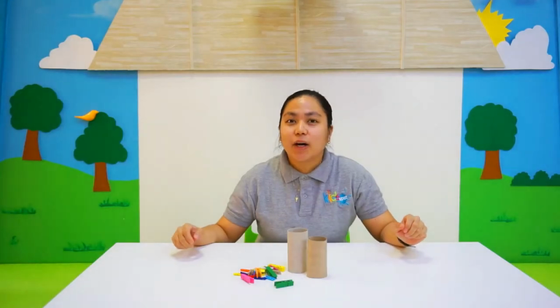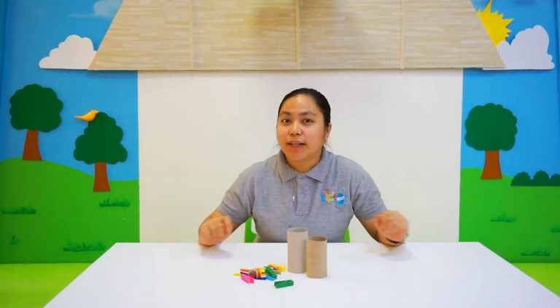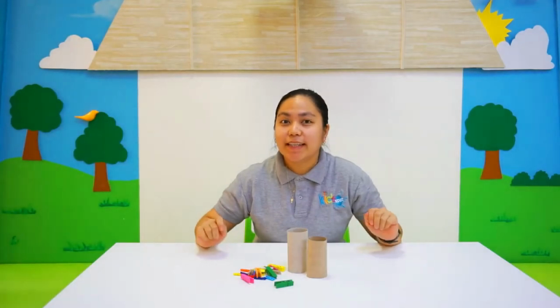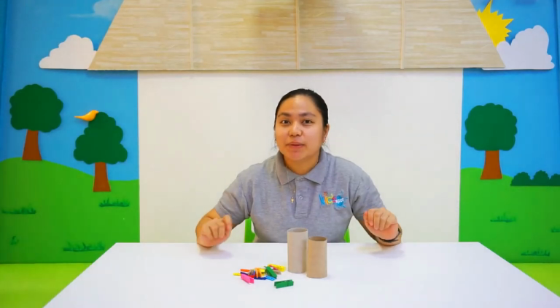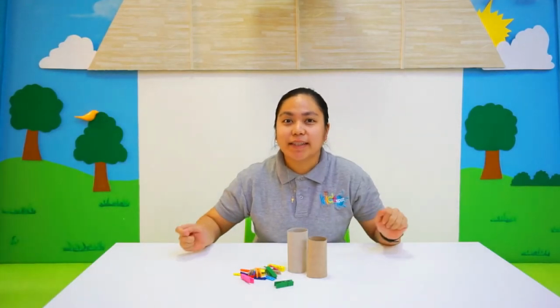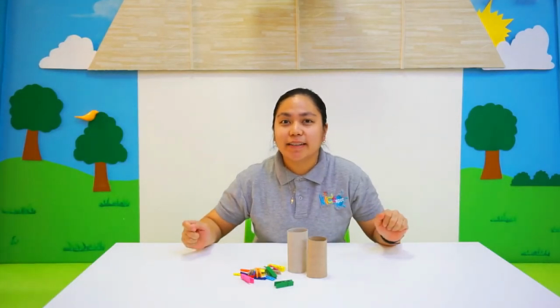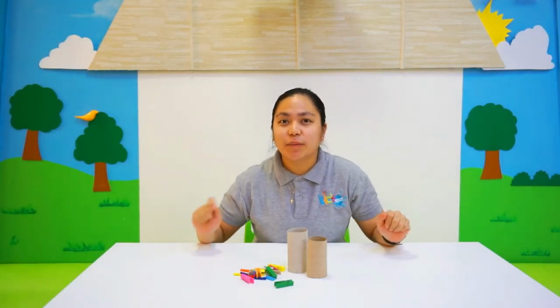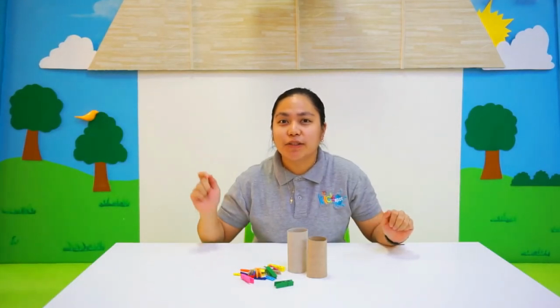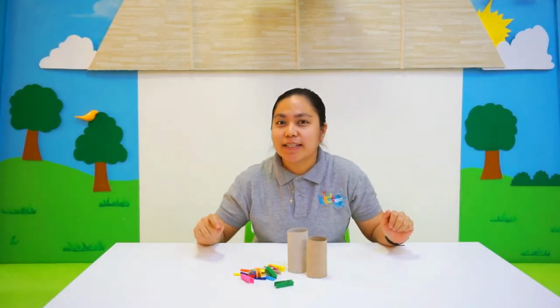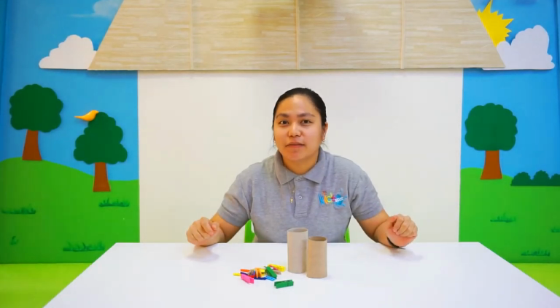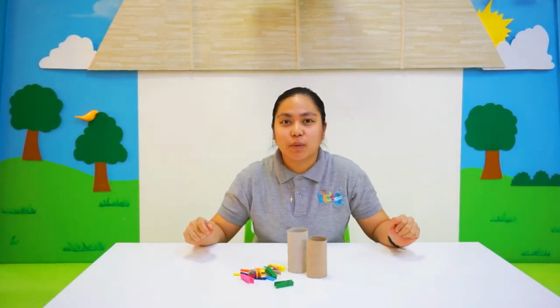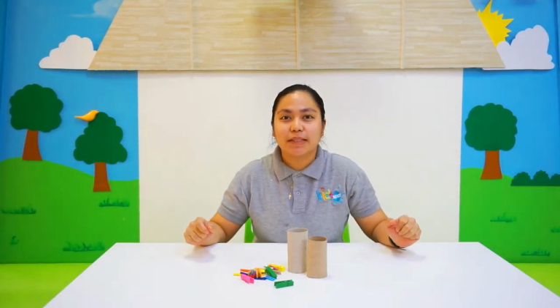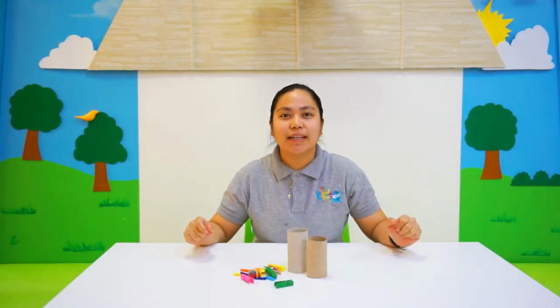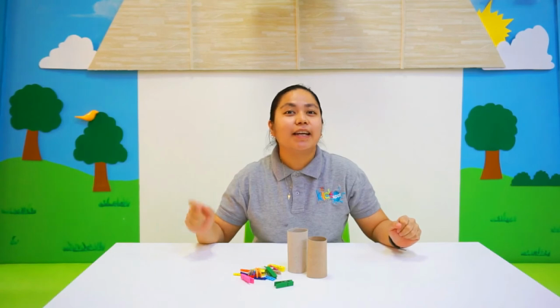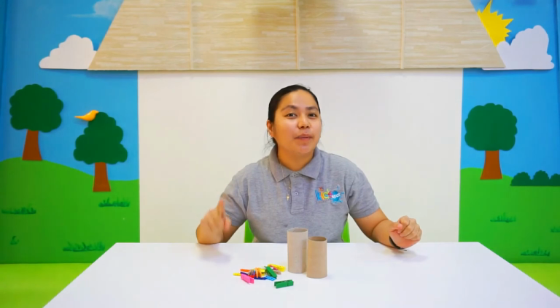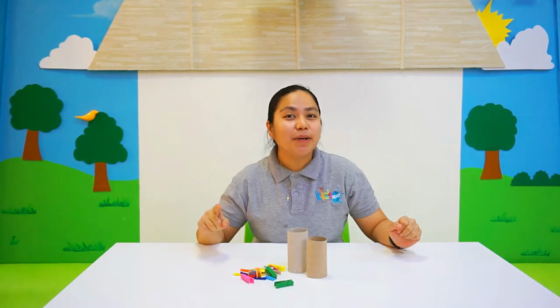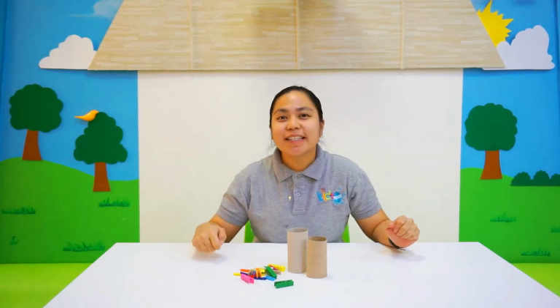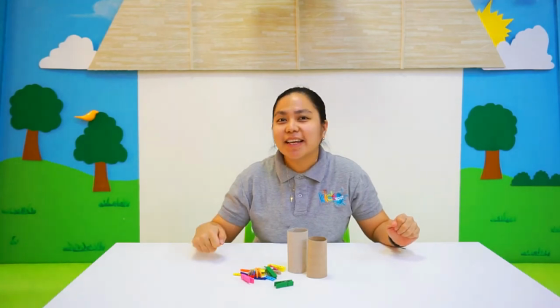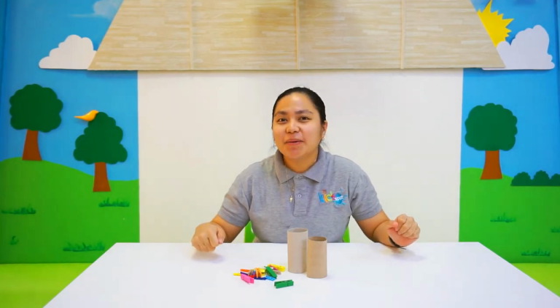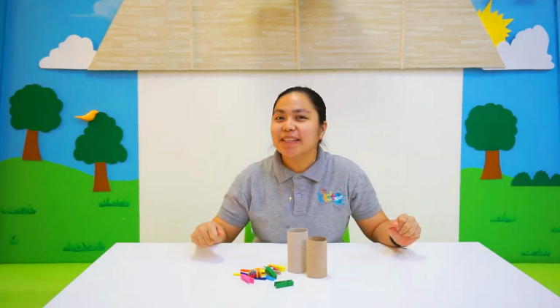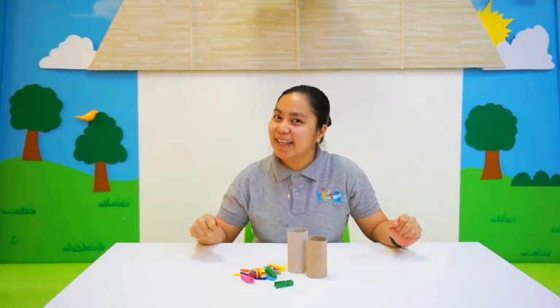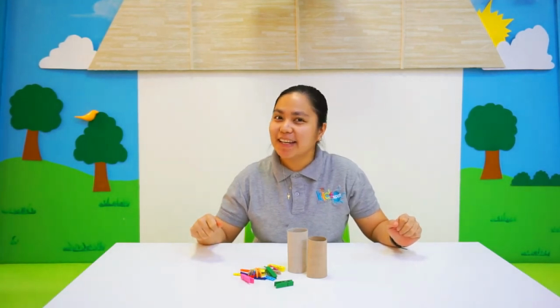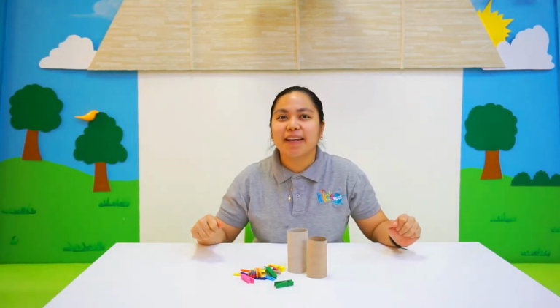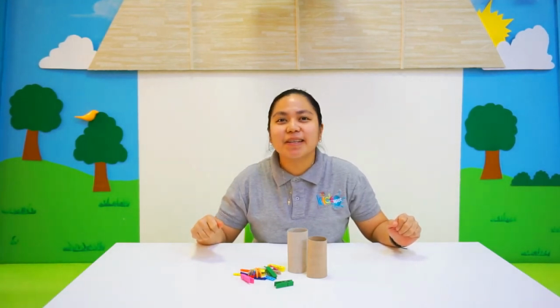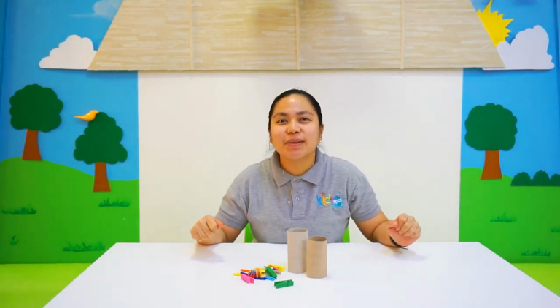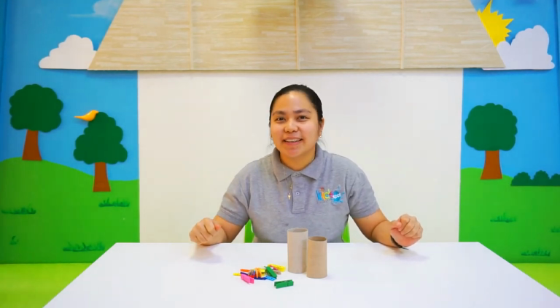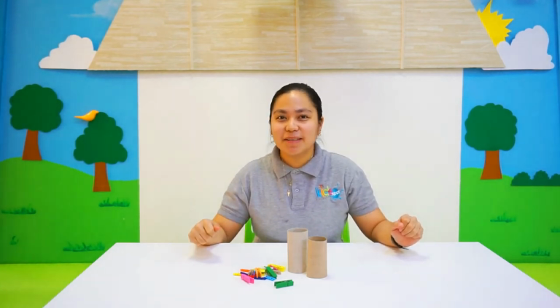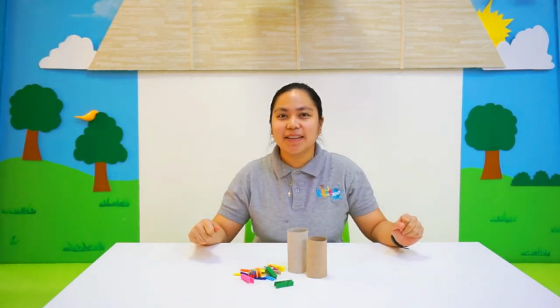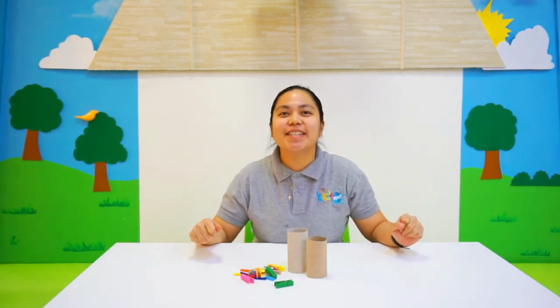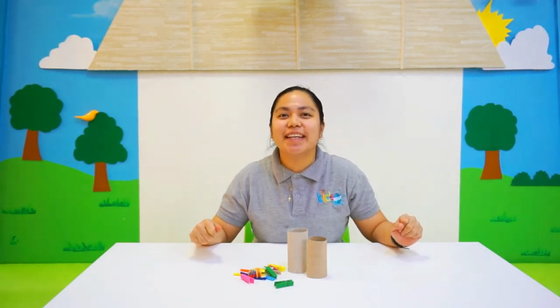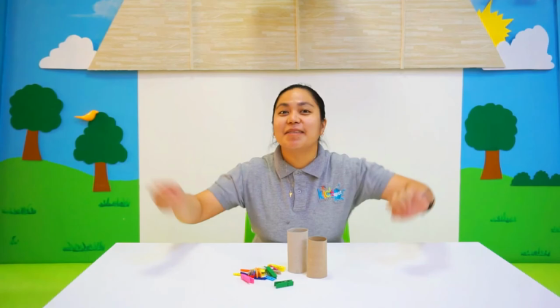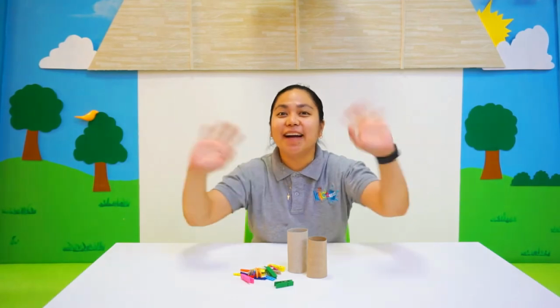Alright kids, well done! Hope you enjoyed this activity. Remember, stay home, stay safe, and see you soon at Kids Park Nursery. Bye!